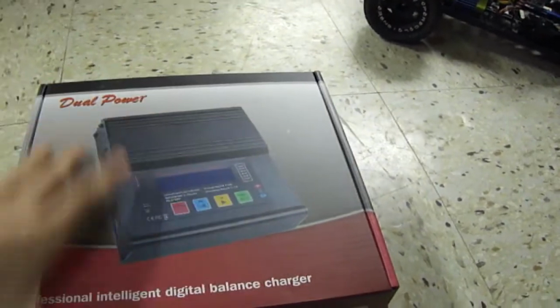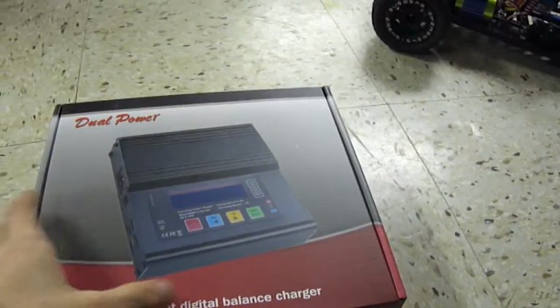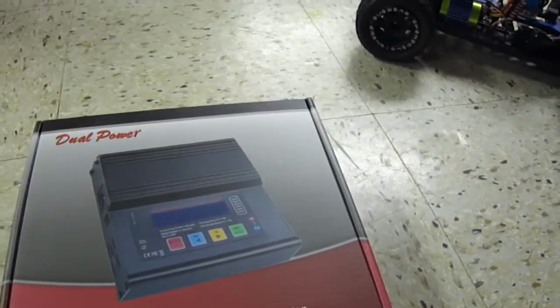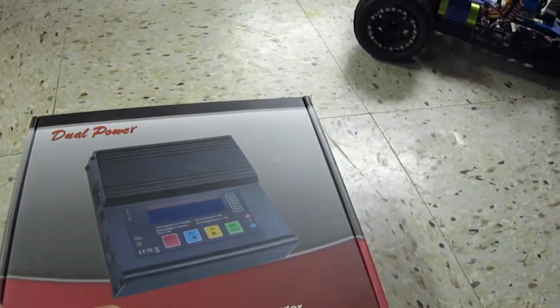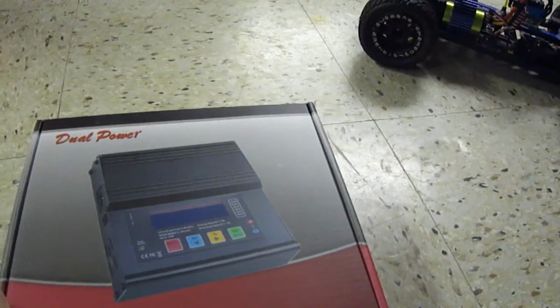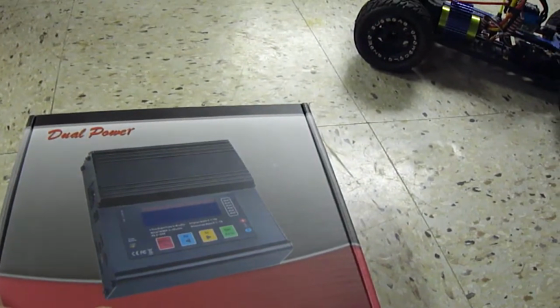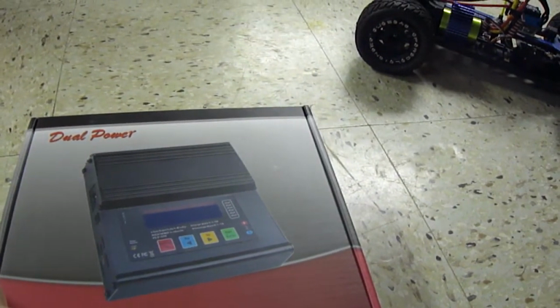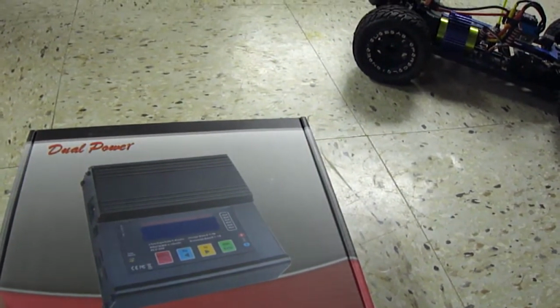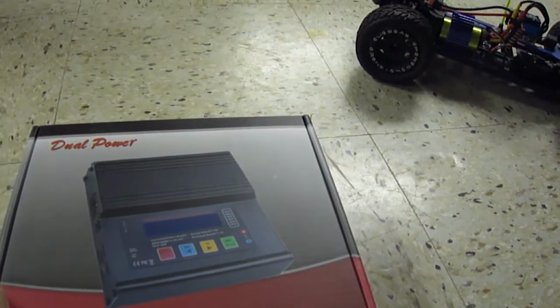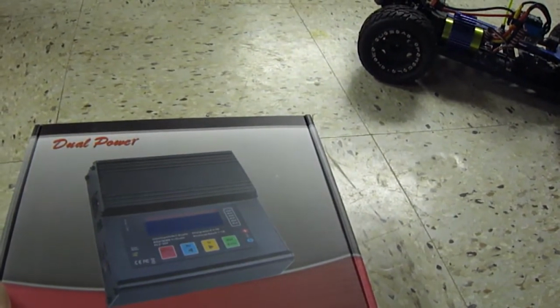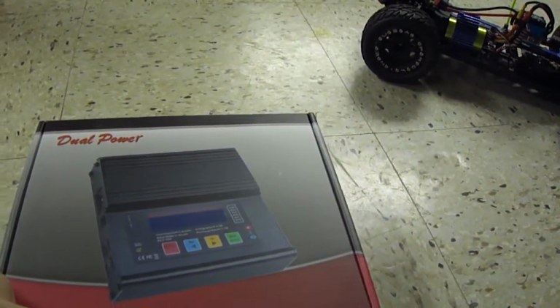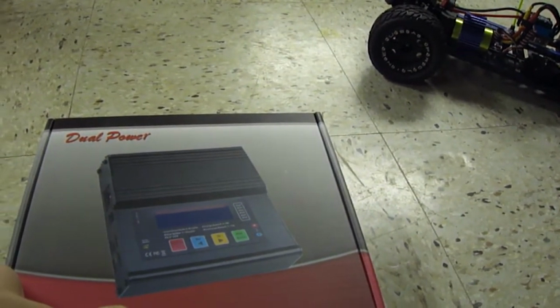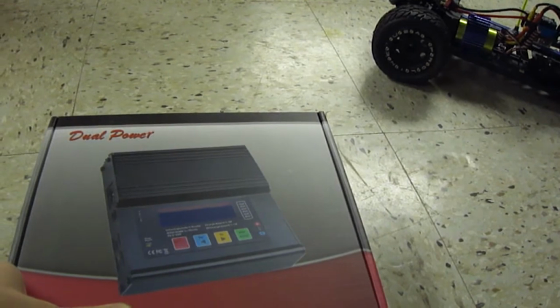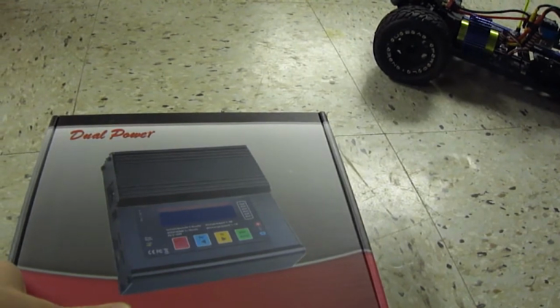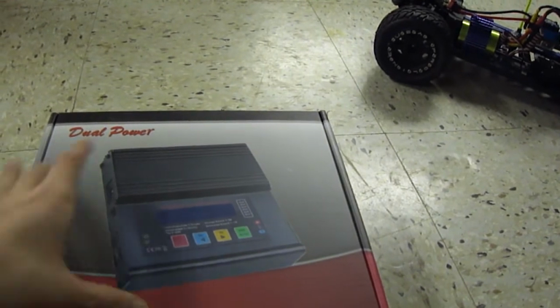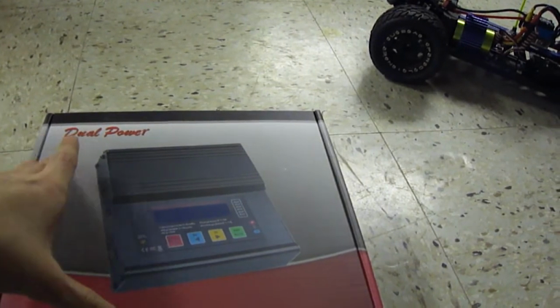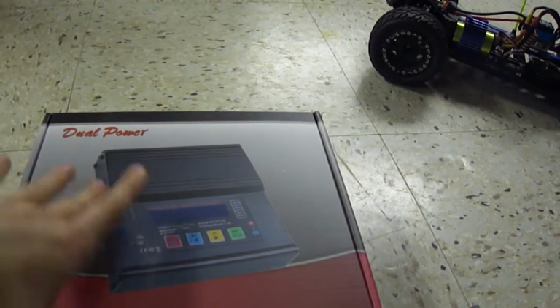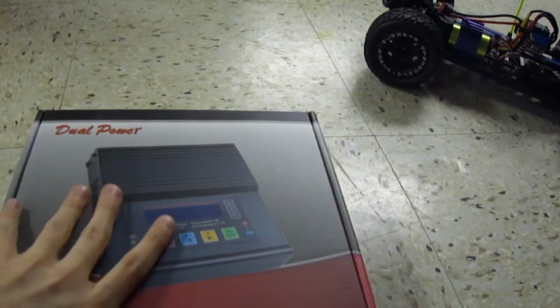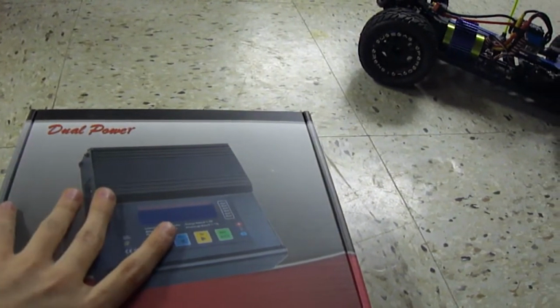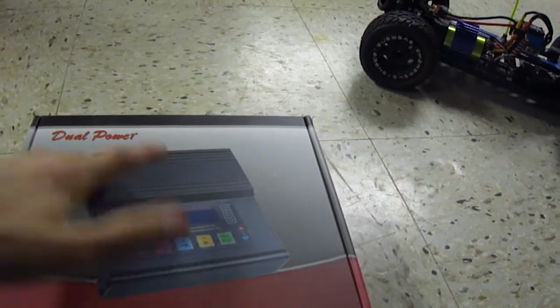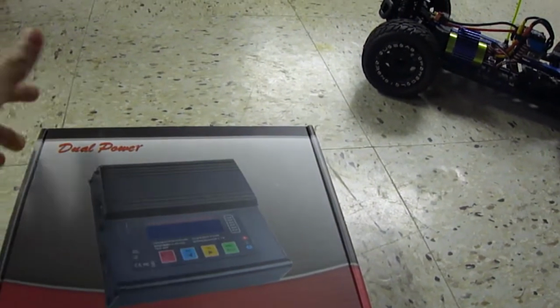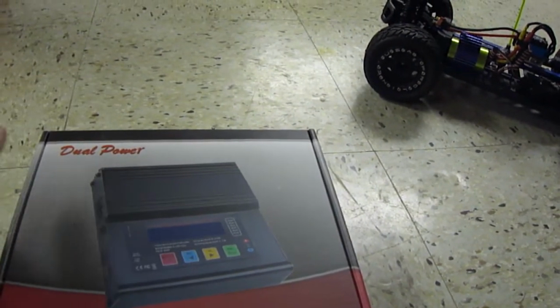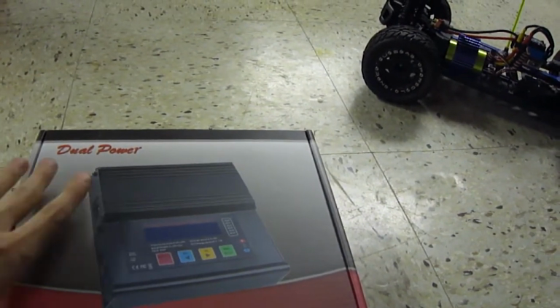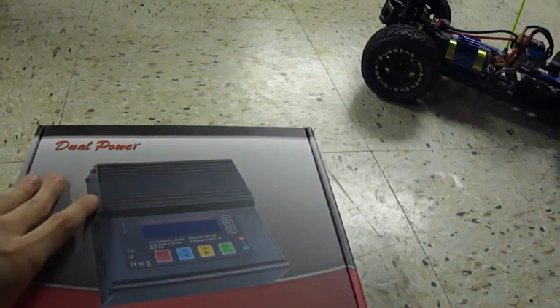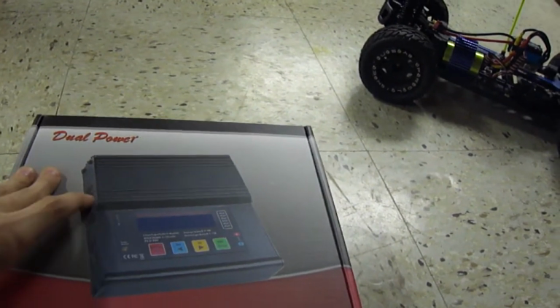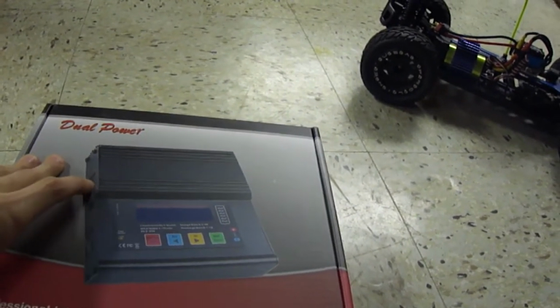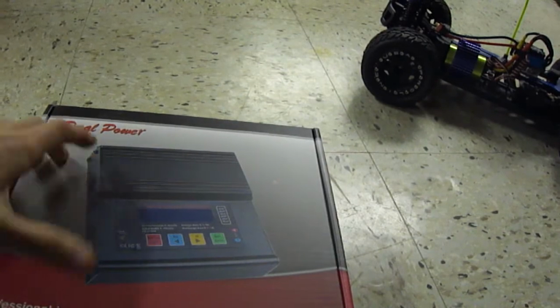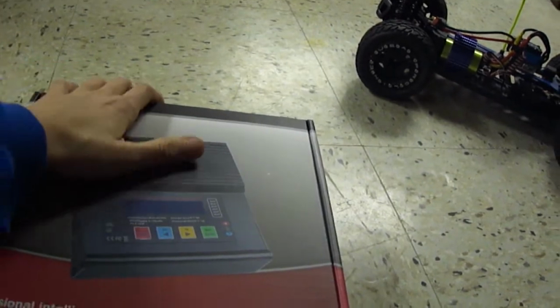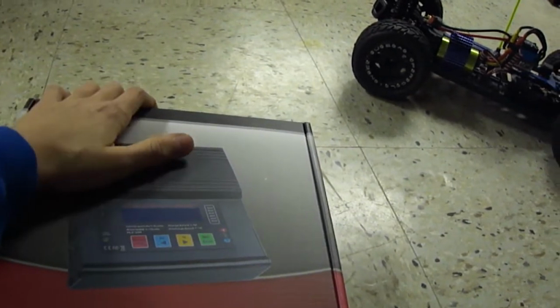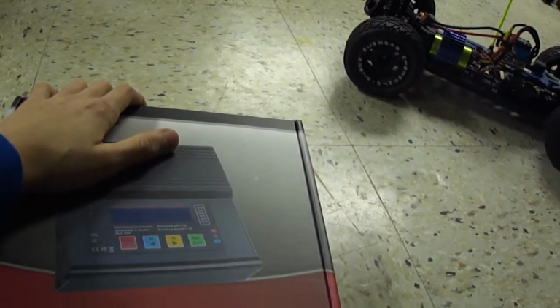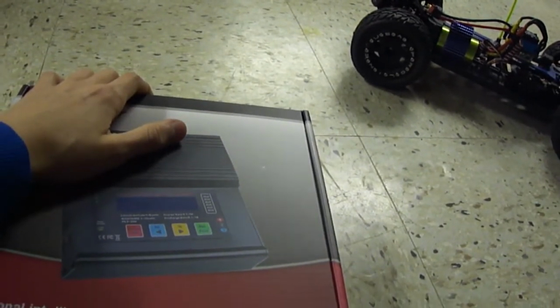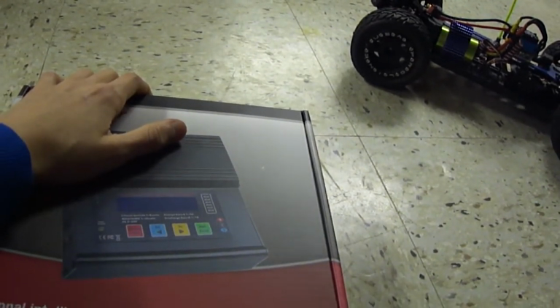And if you're wondering, it charges up to 6-cell LiPo and LiFe, and charges up to 15-cell NiMH.